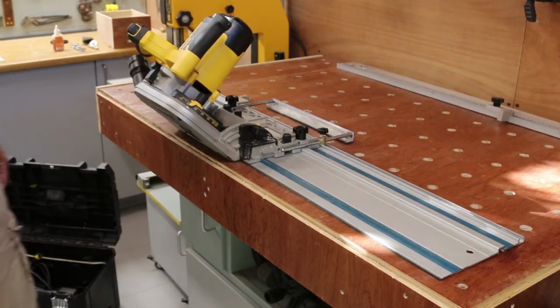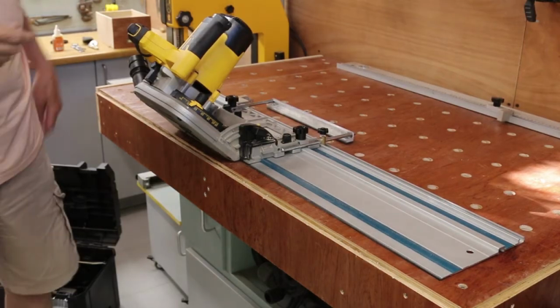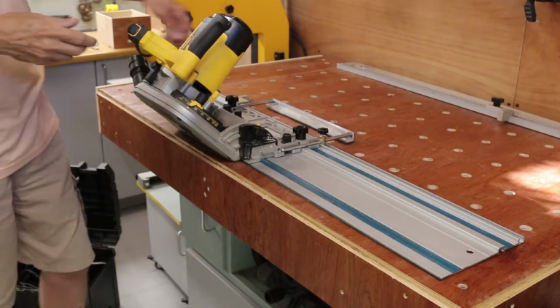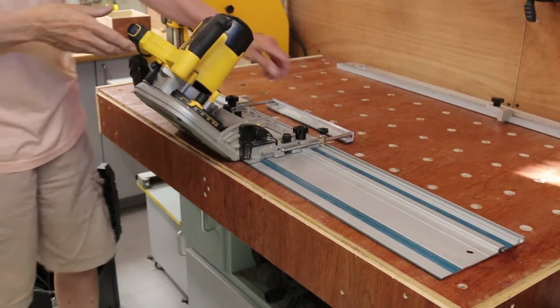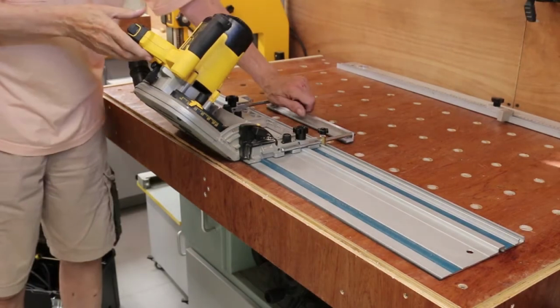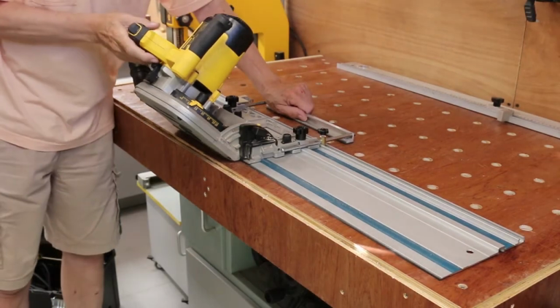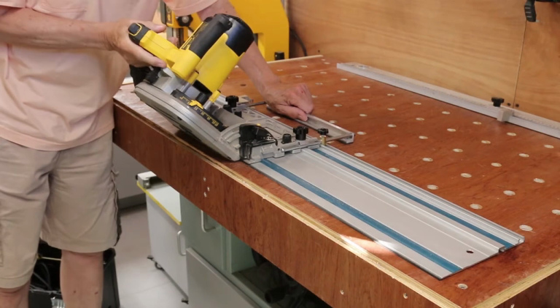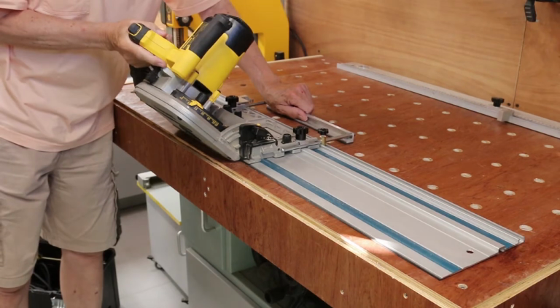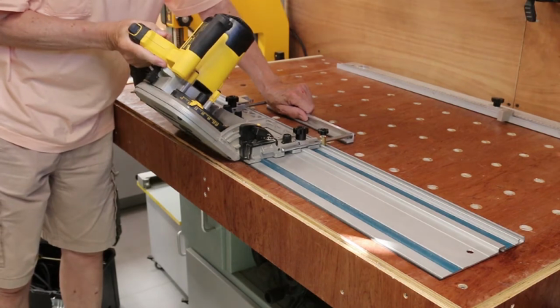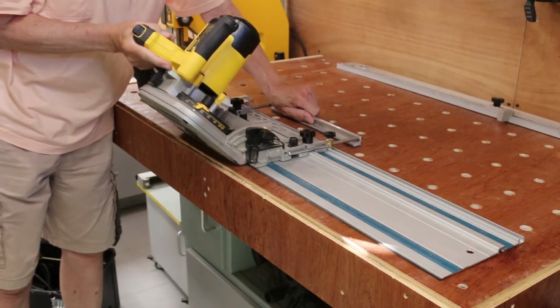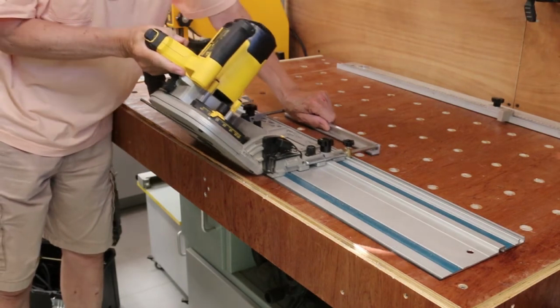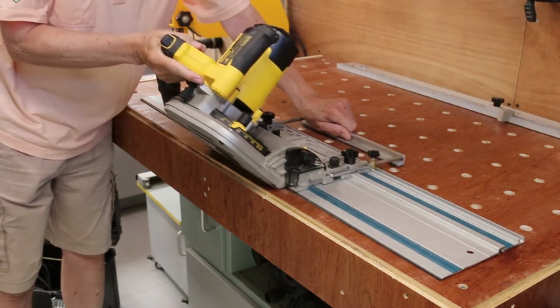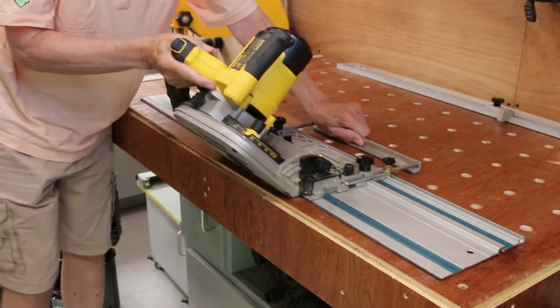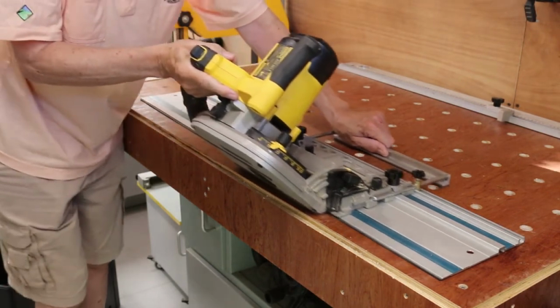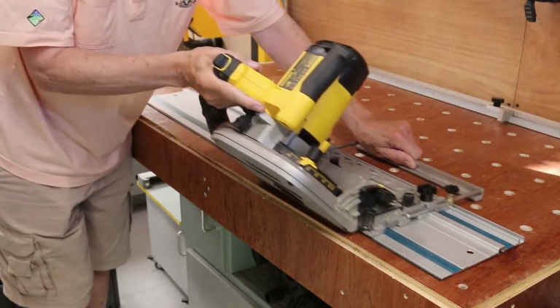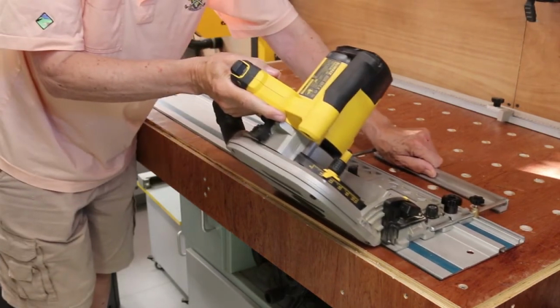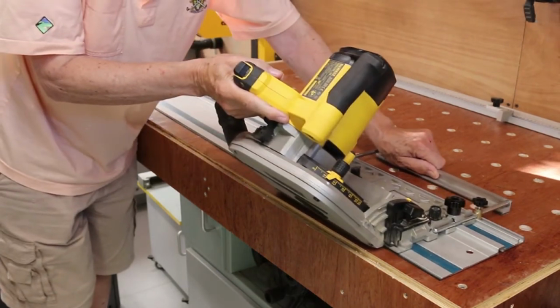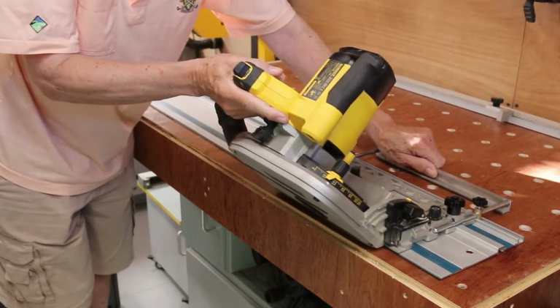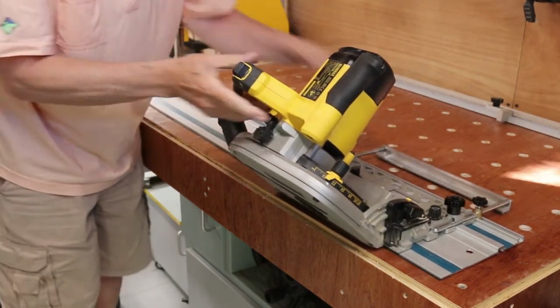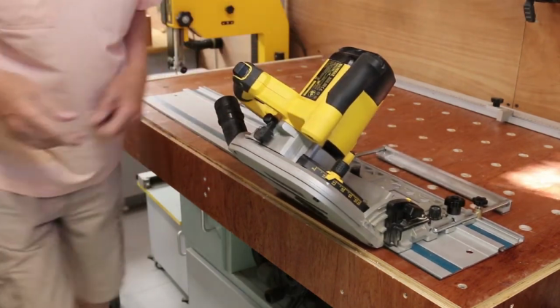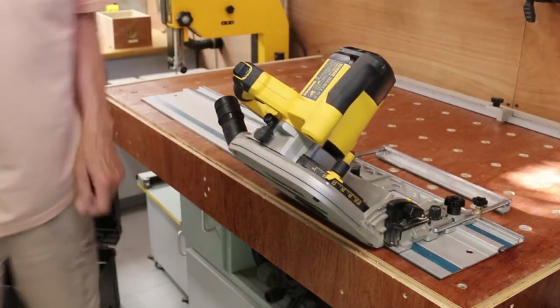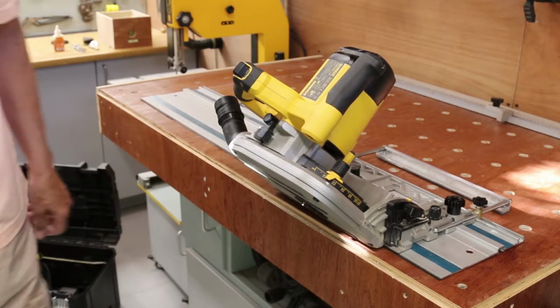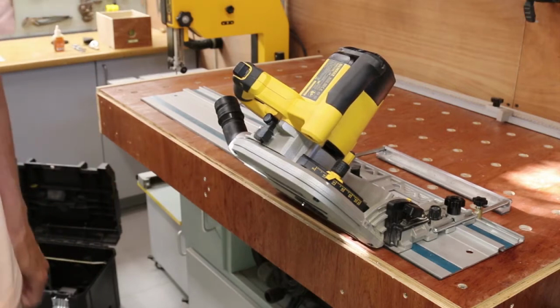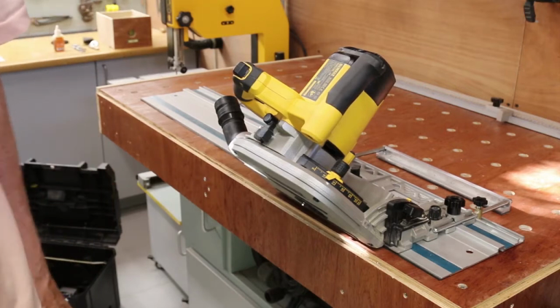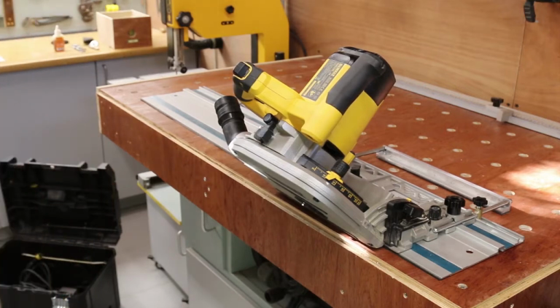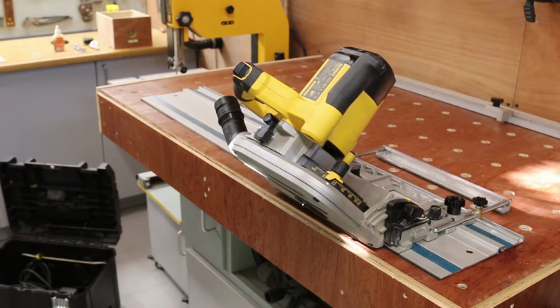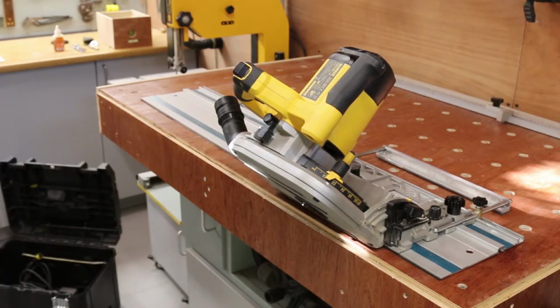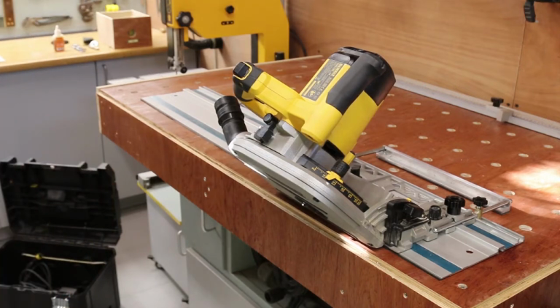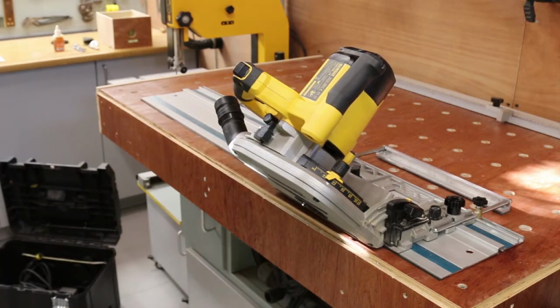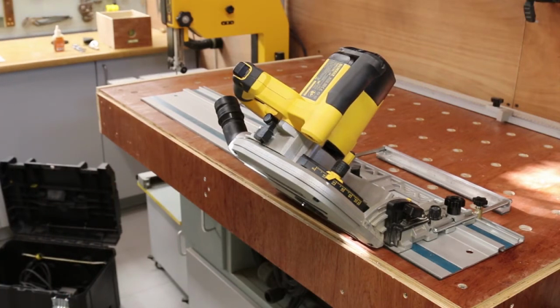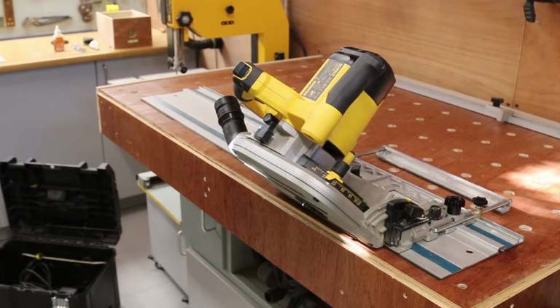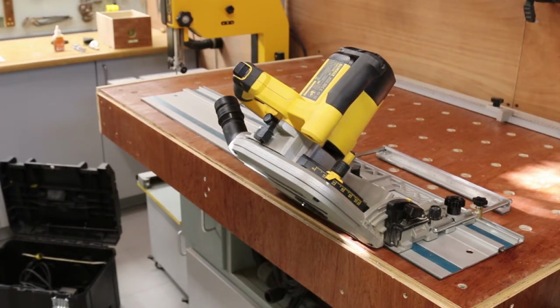Imagine my surprise when I found that it did the job just fine without any modifications at all. When installed from the left rather than the right, where it's used as a splinter guard, it acts as an outrigger, allowing the left hand to stabilise the saw when handed over for miter cuts. It works a treat.